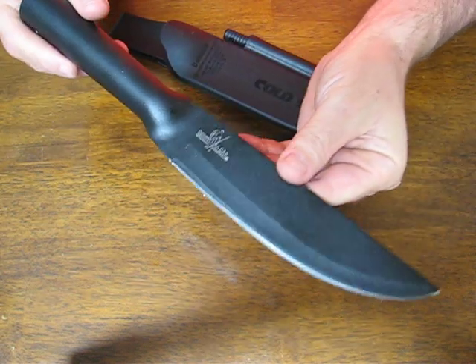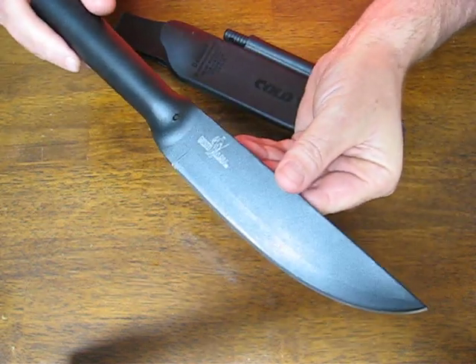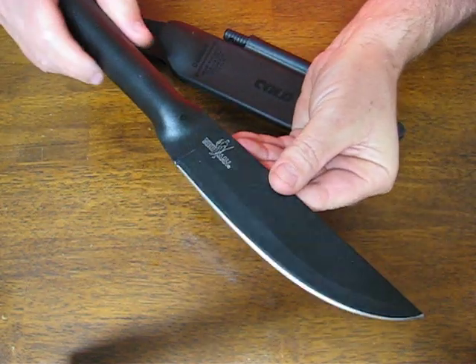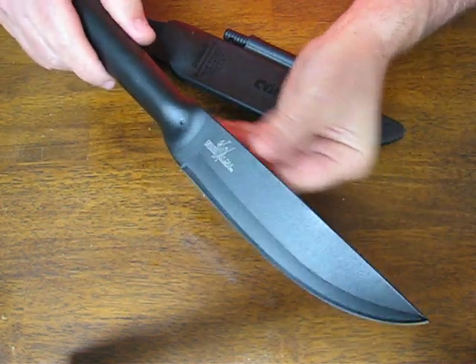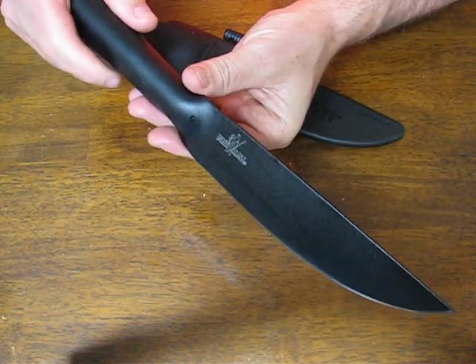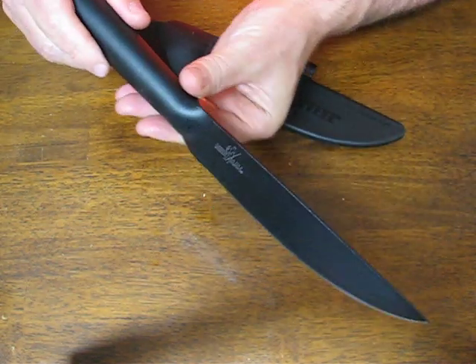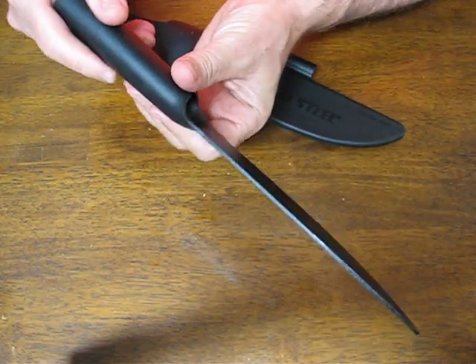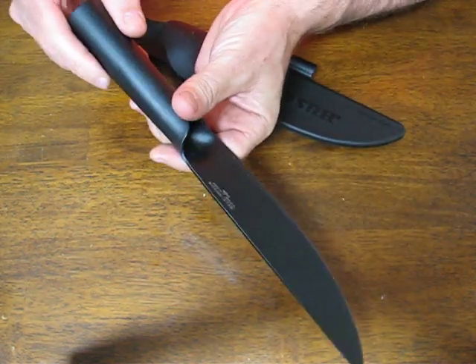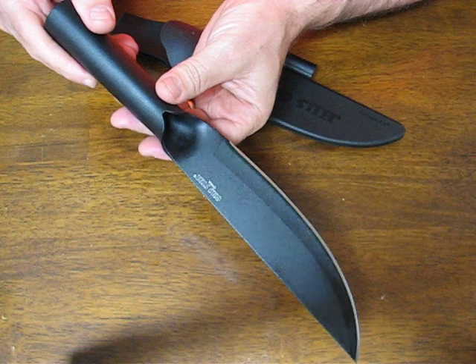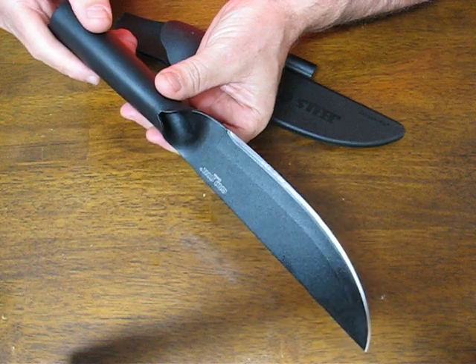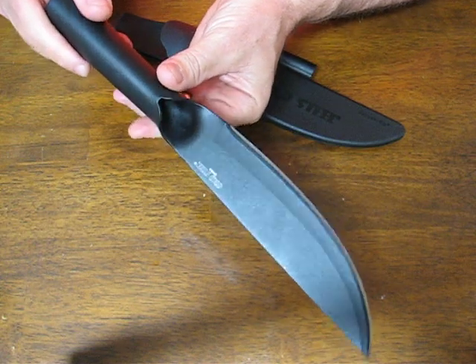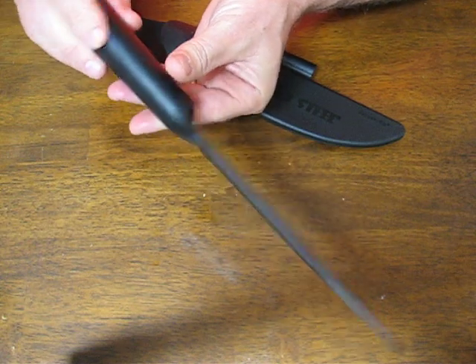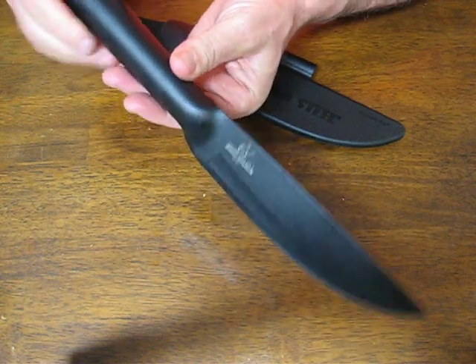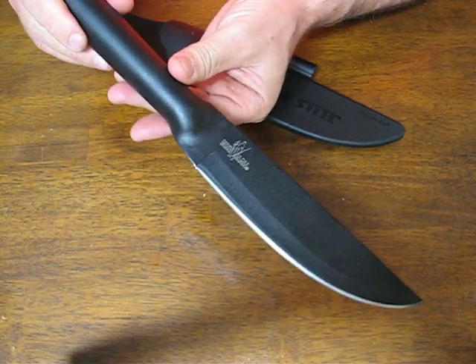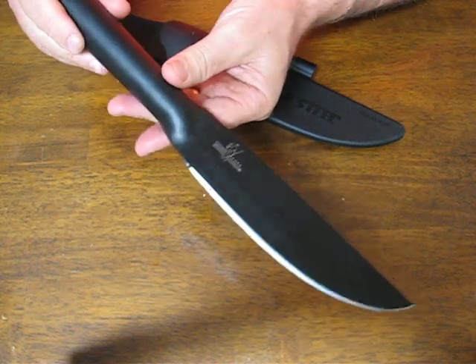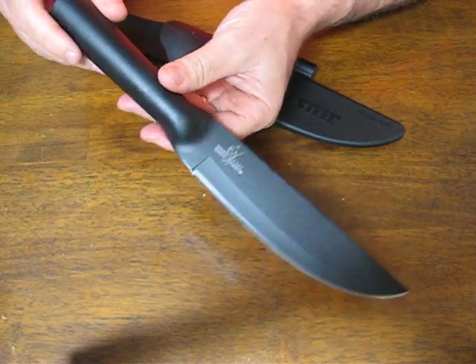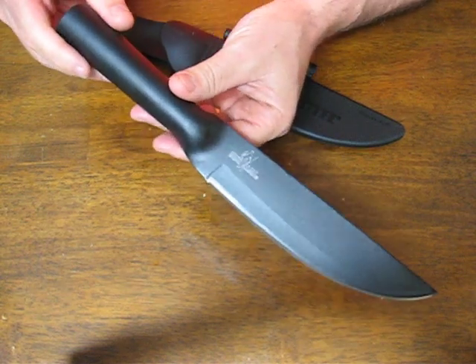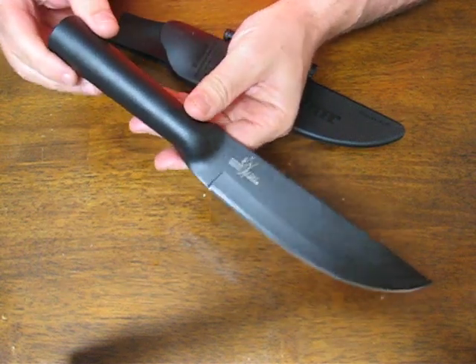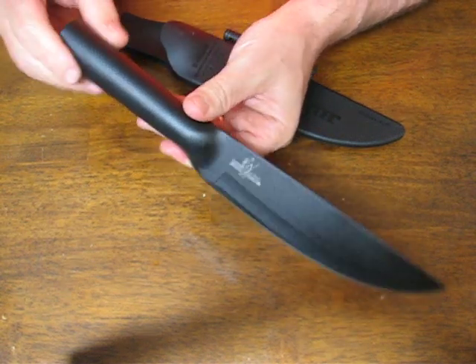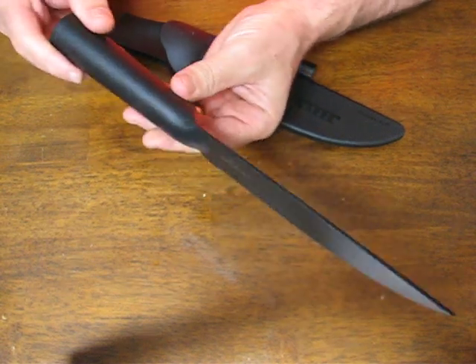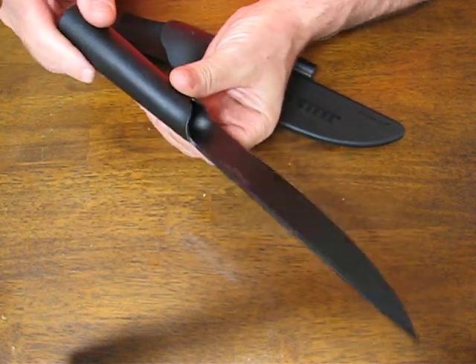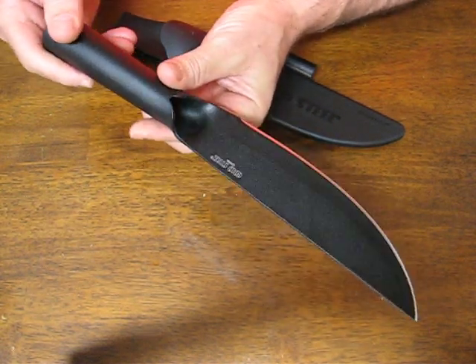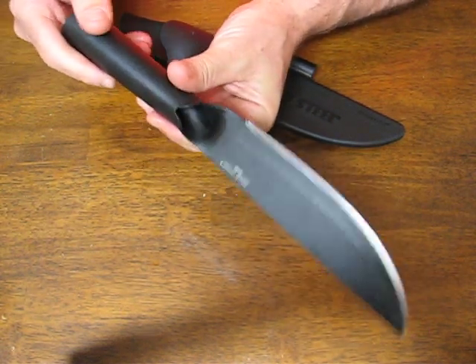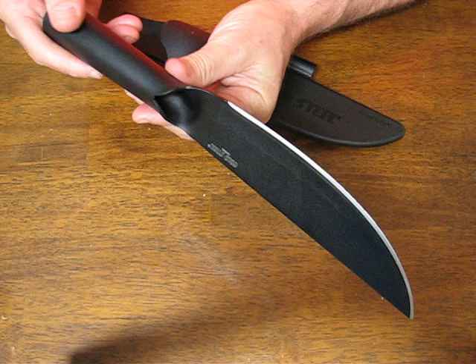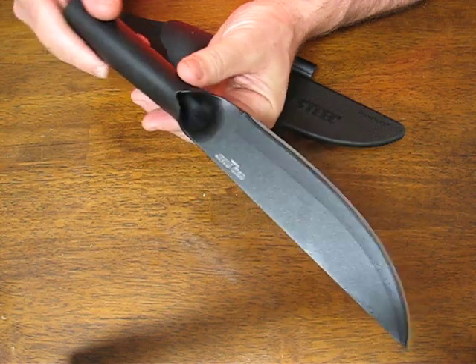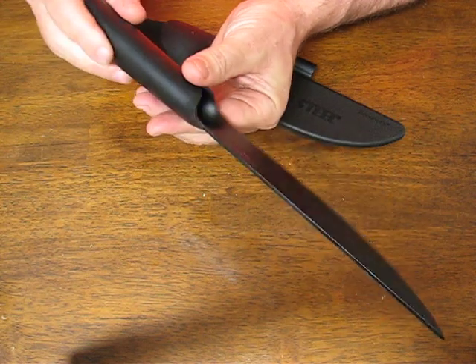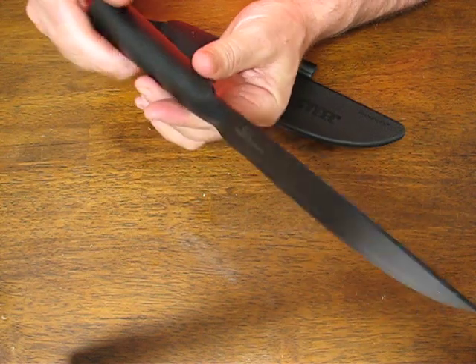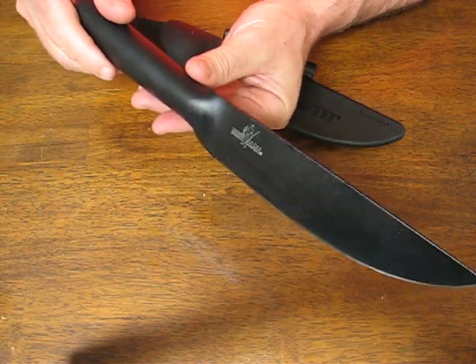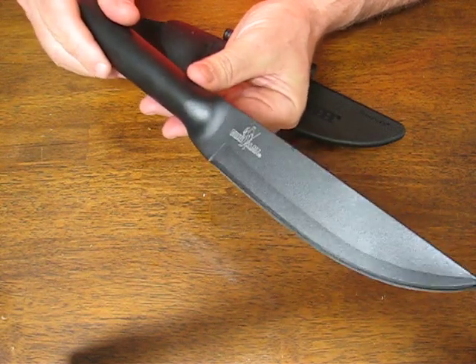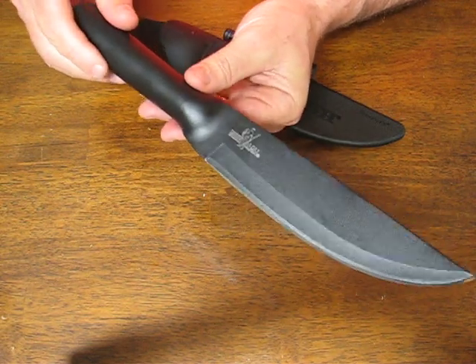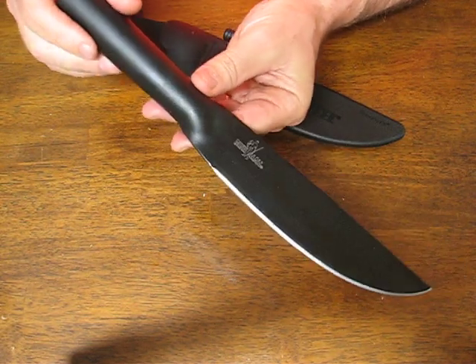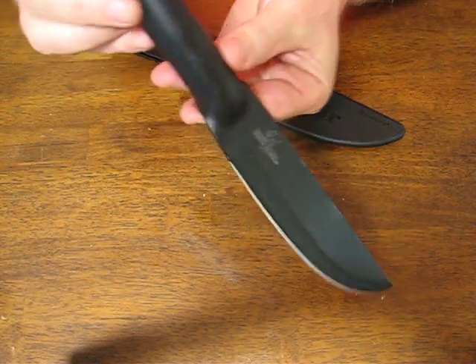For the money, this has got to be one of the best bargains on a strong survival knife that you can get. It is very strong, made out of one piece of SK5 high carbon steel.